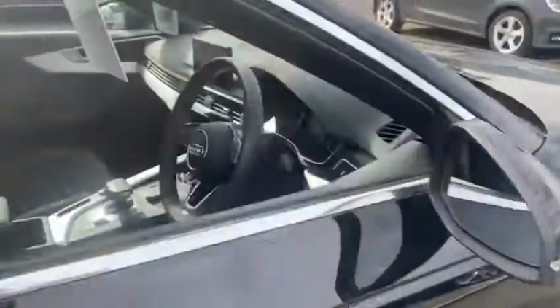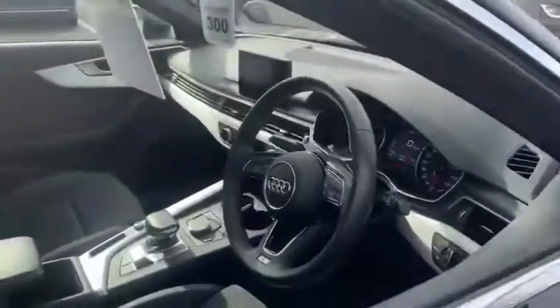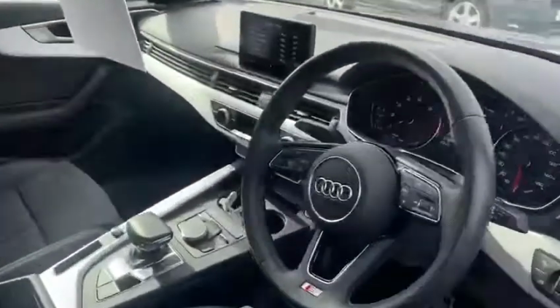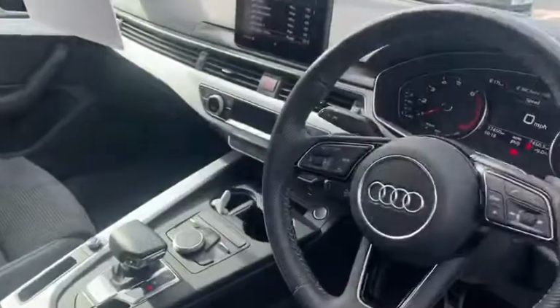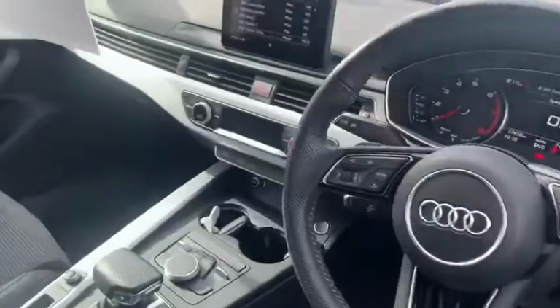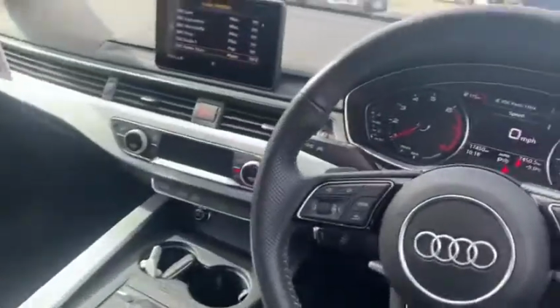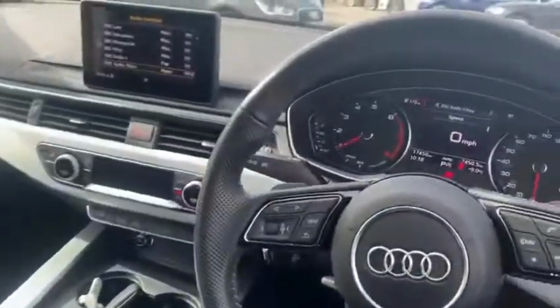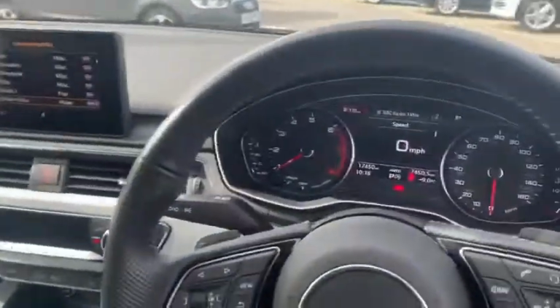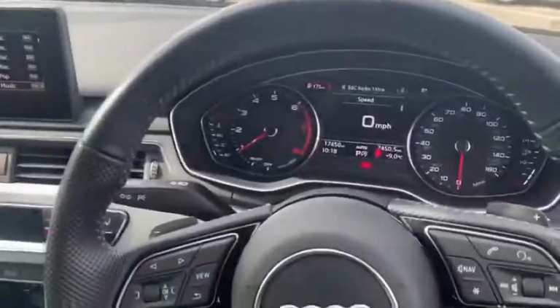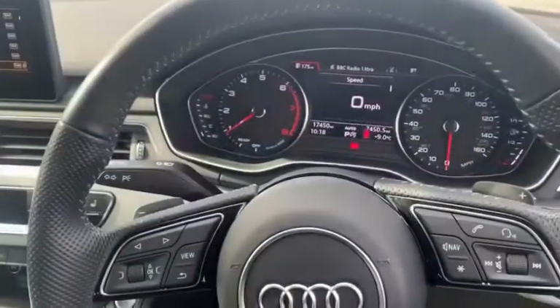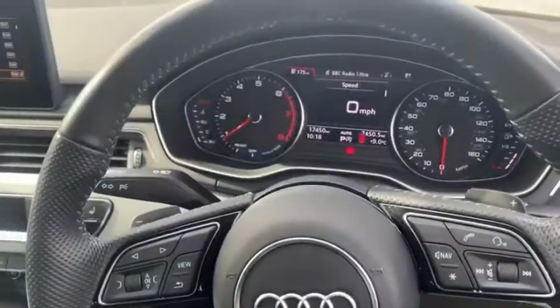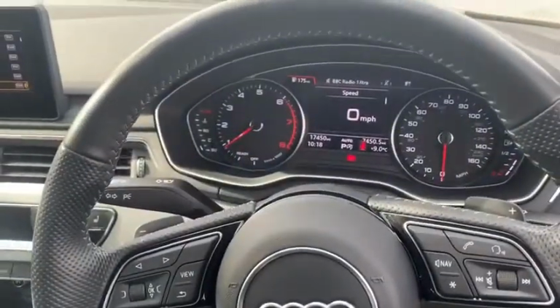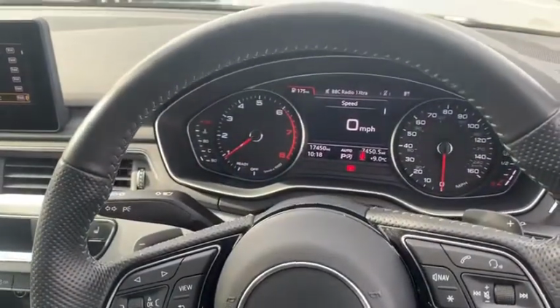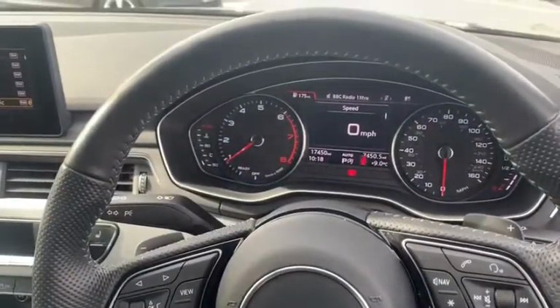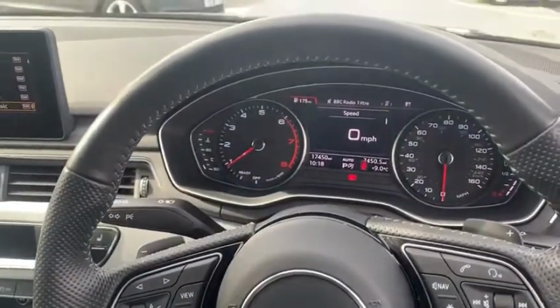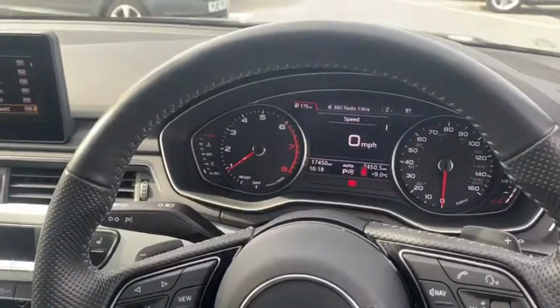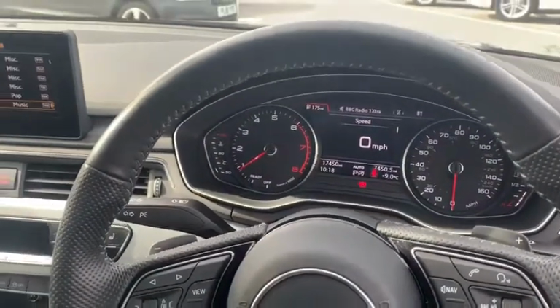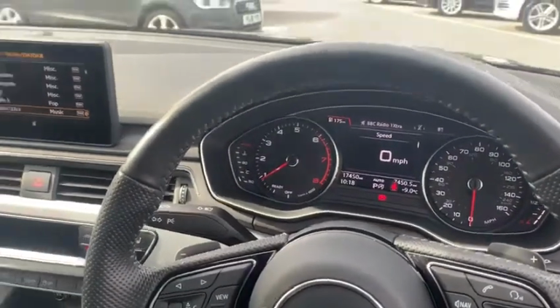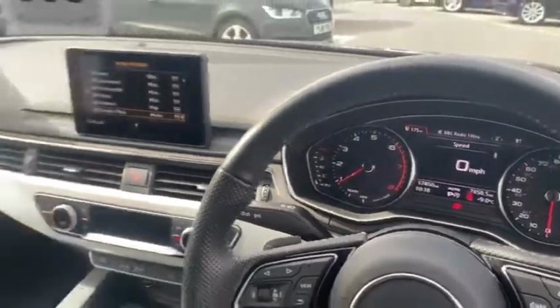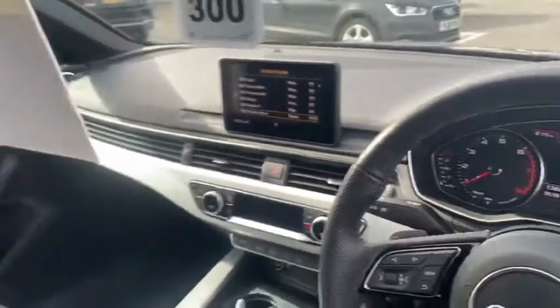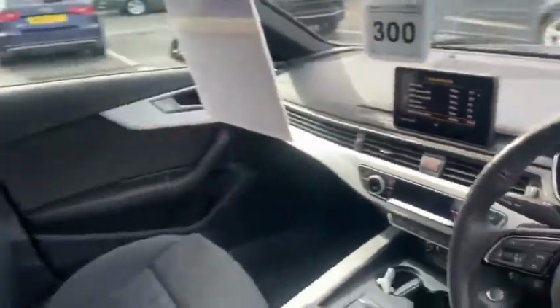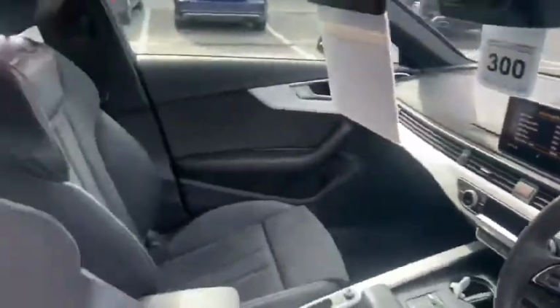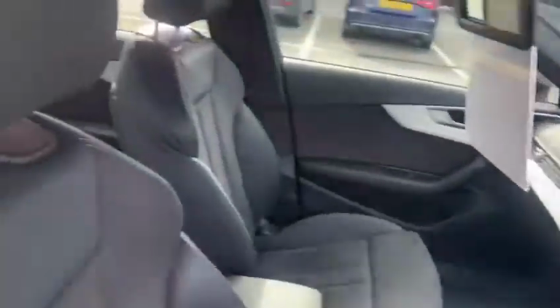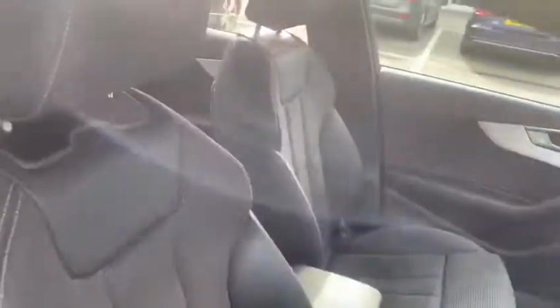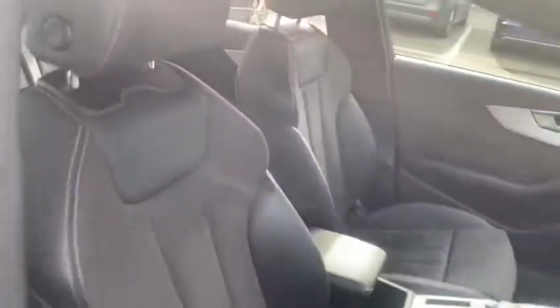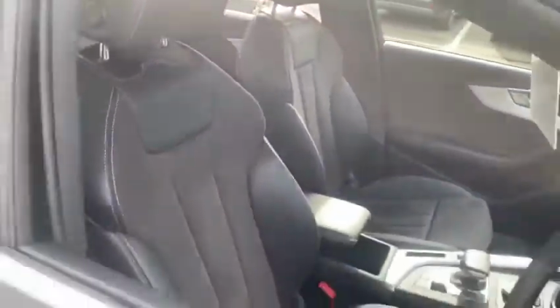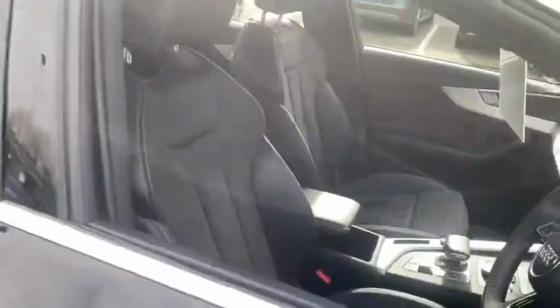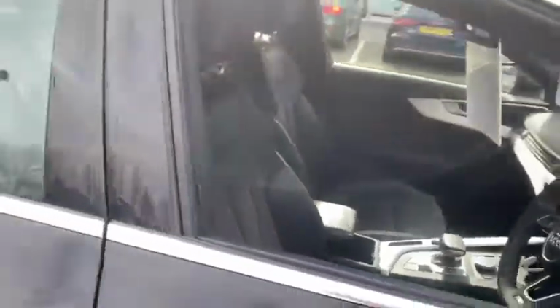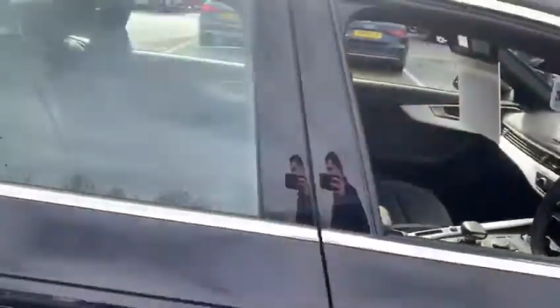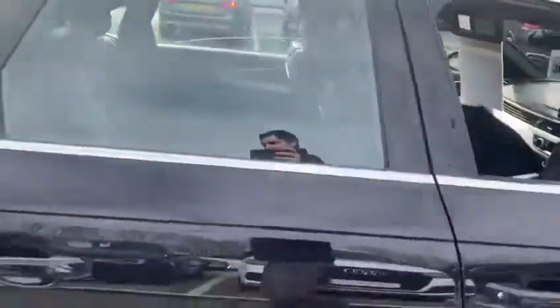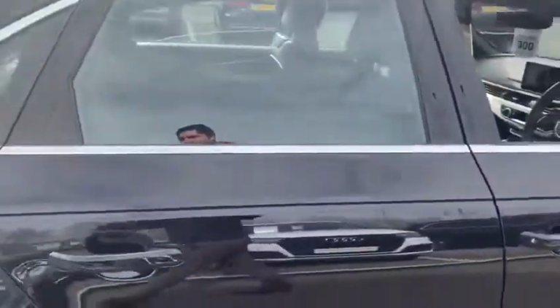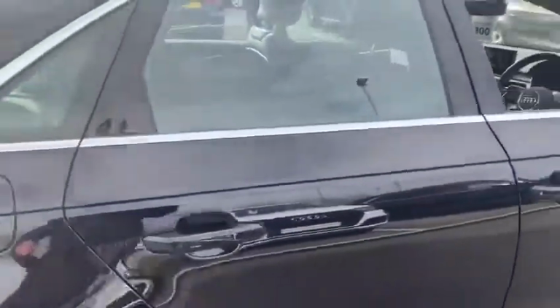You have satellite navigation, Bluetooth, you're just under 17 and a half thousand miles. You have automatic lights, half leather seats, to name a few.